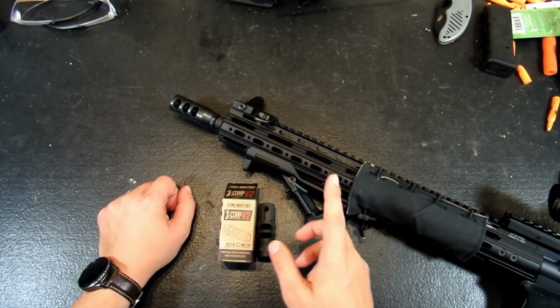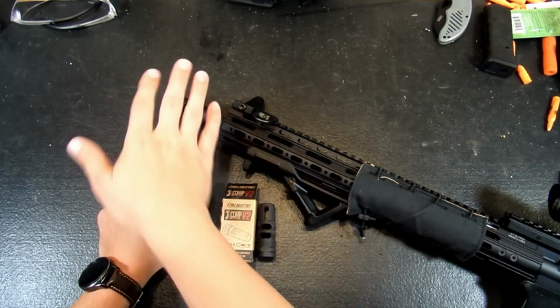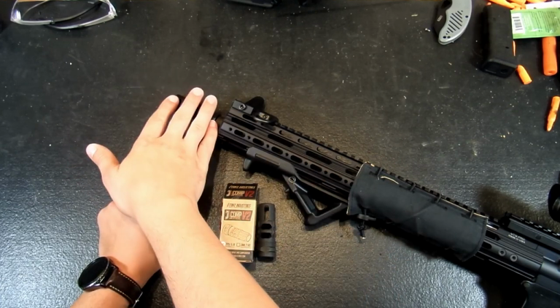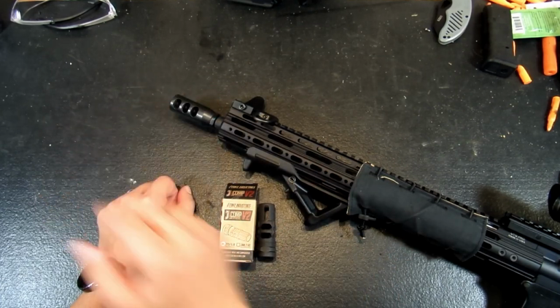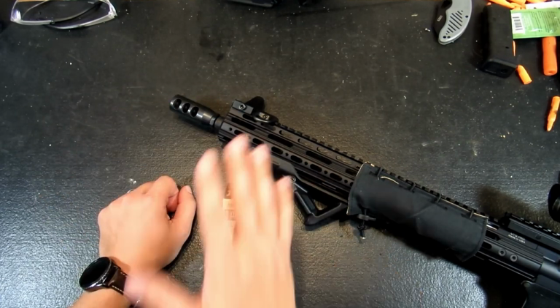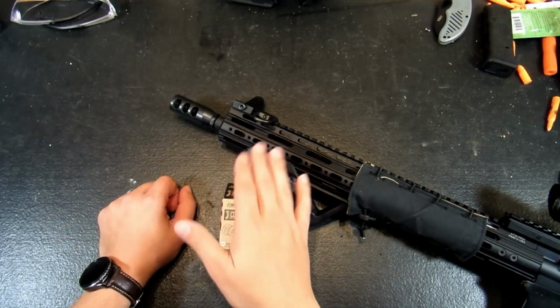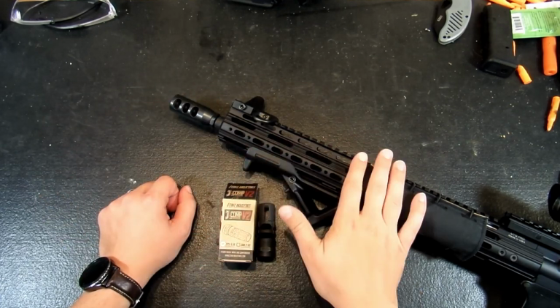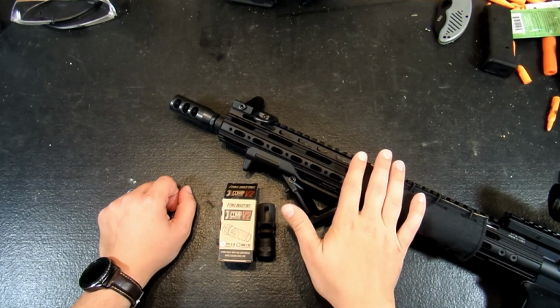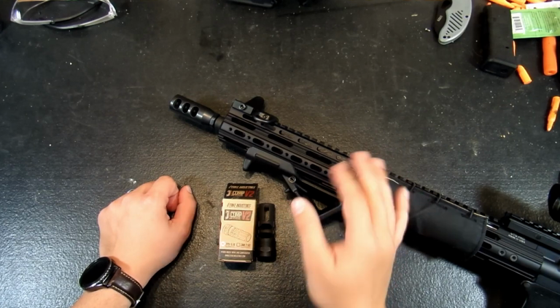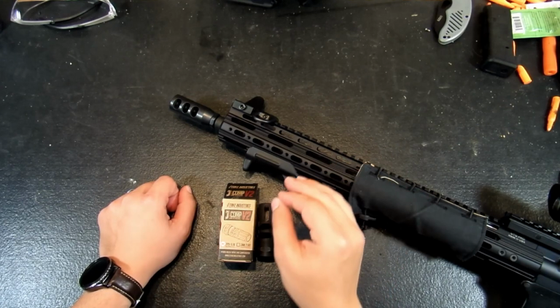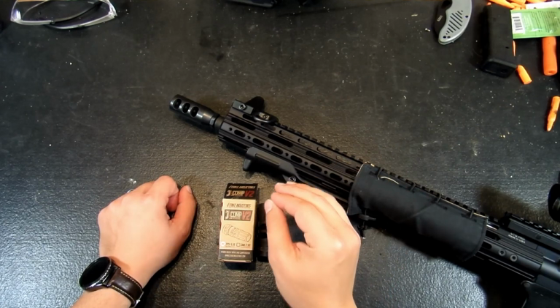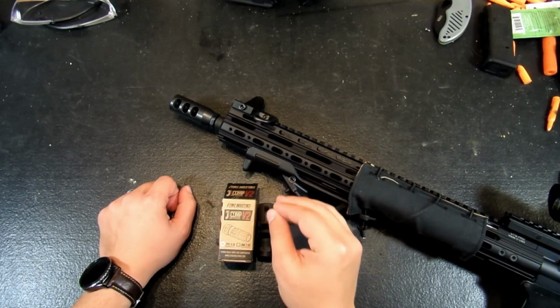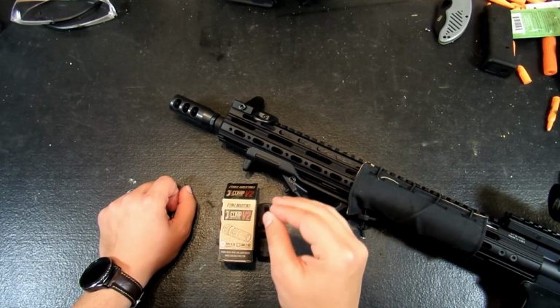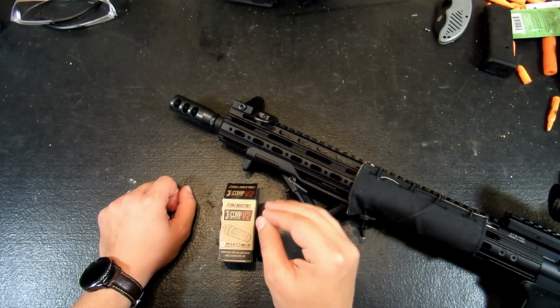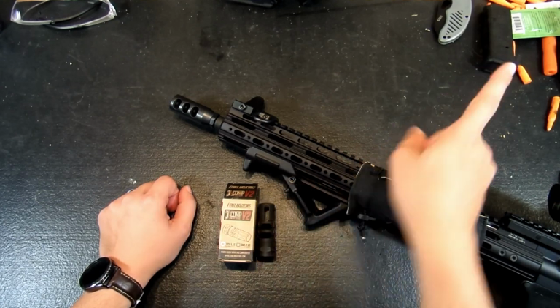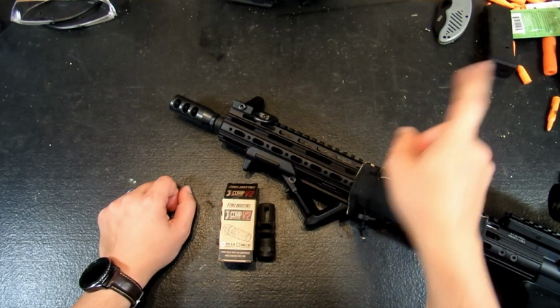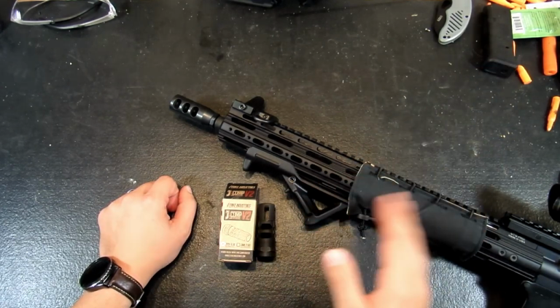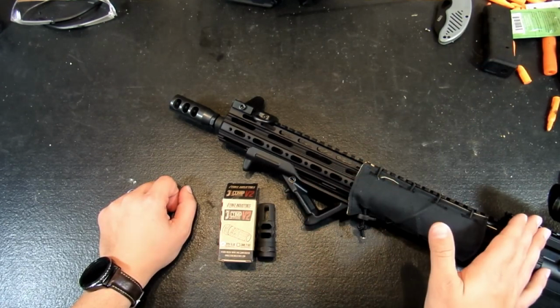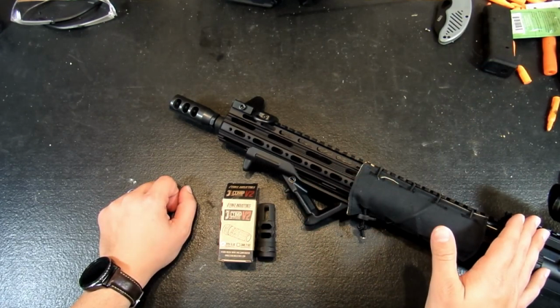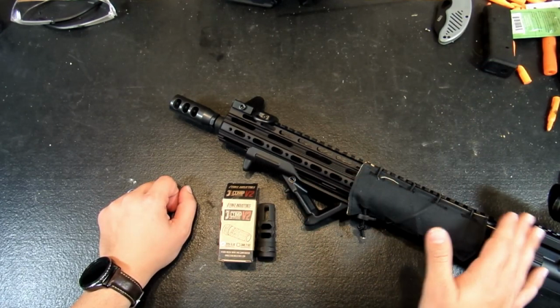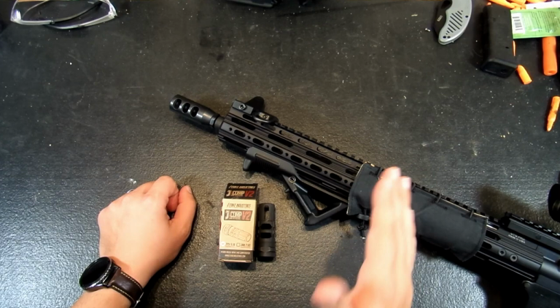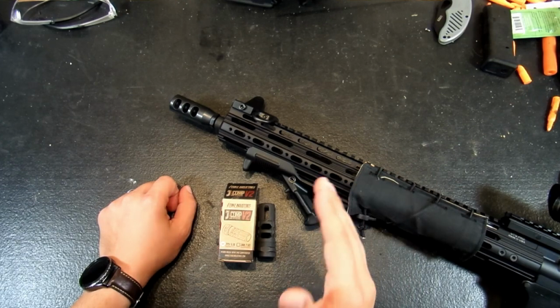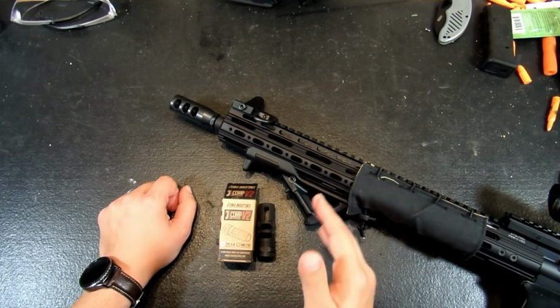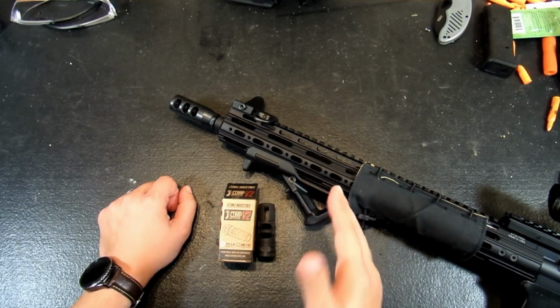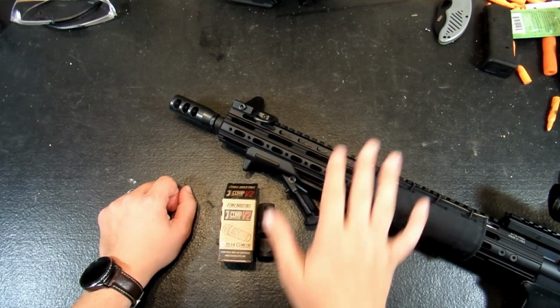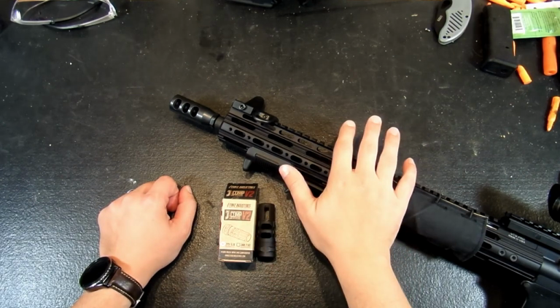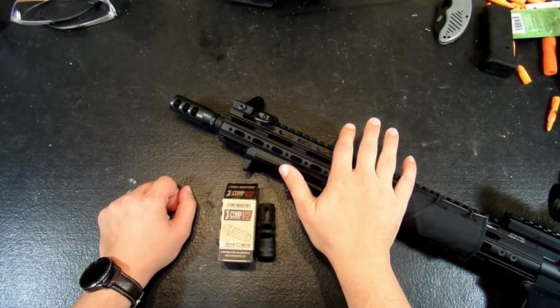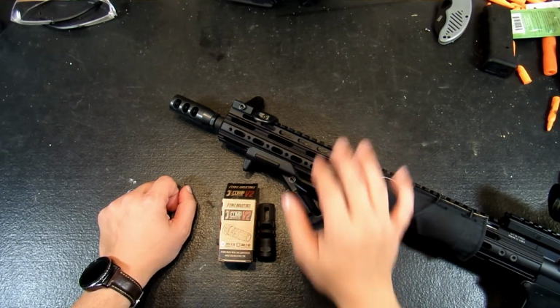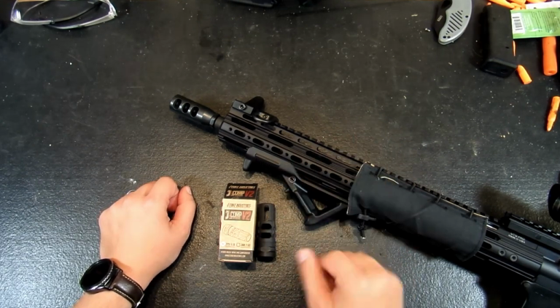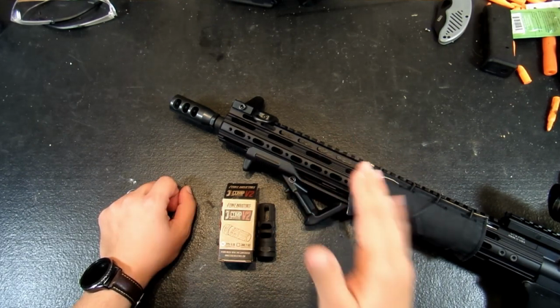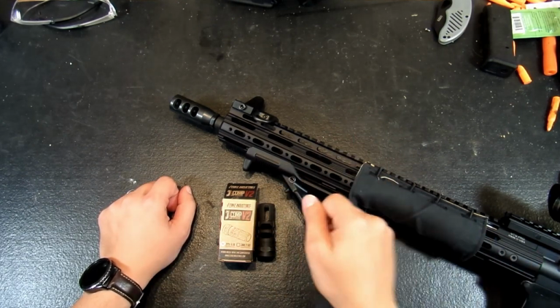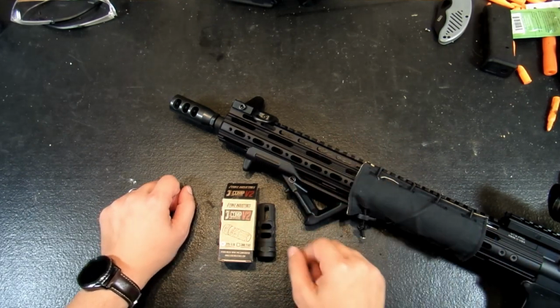First things first, we need to get this old comp off, so let's go ahead and break this thing down. You can find the steps for that in one of my Teardown Tuesdays. Now I have to pull the scope off this because in order to do this, we need to throw this thing in an upper vise. So first, let's go ahead and tear it down.